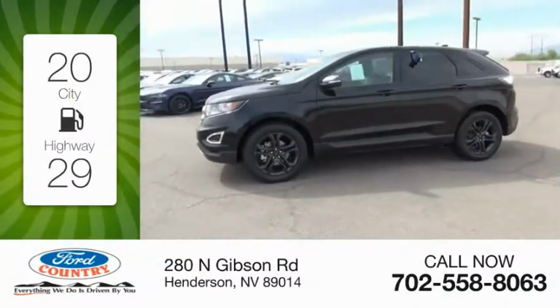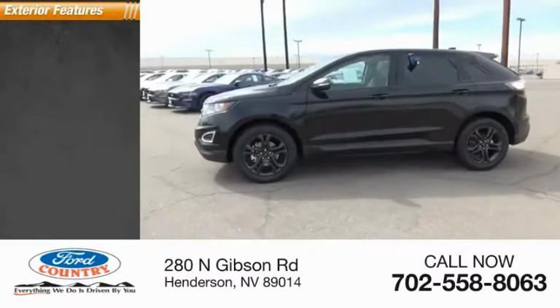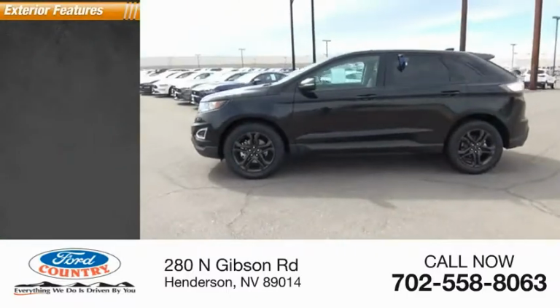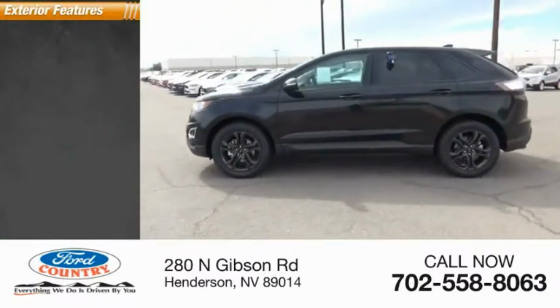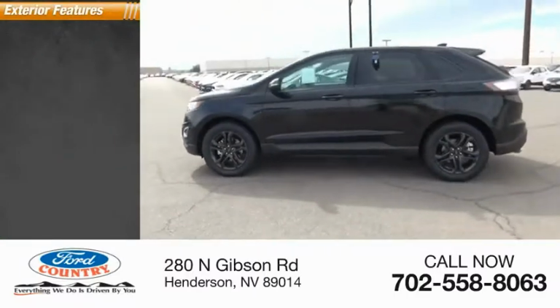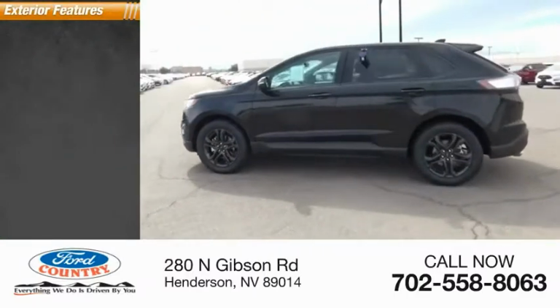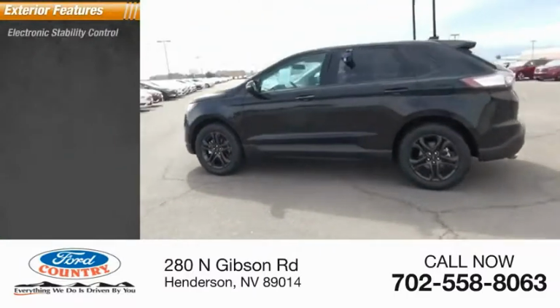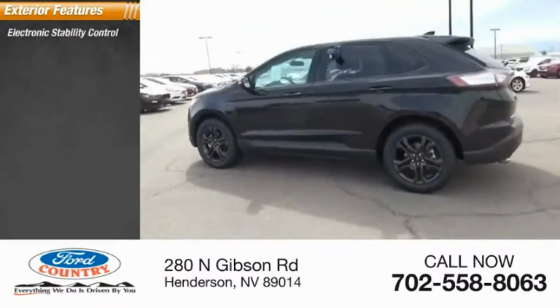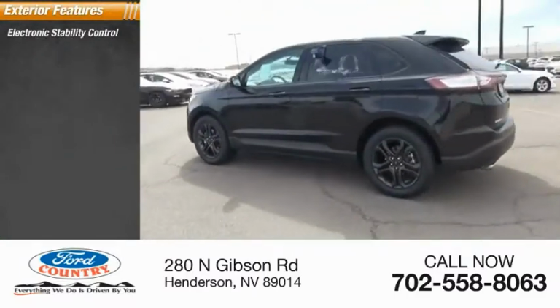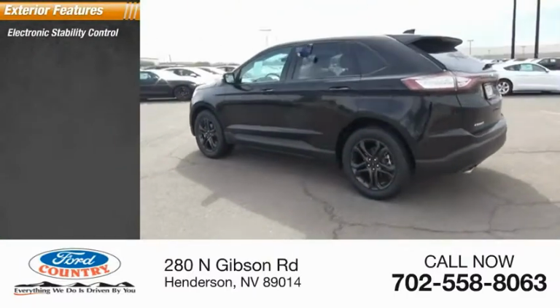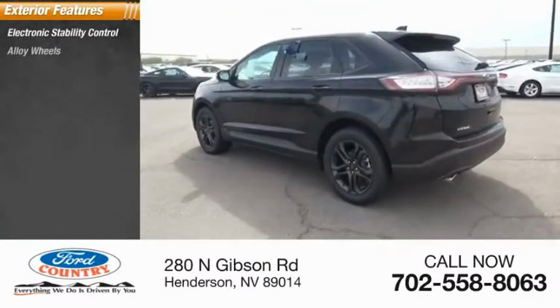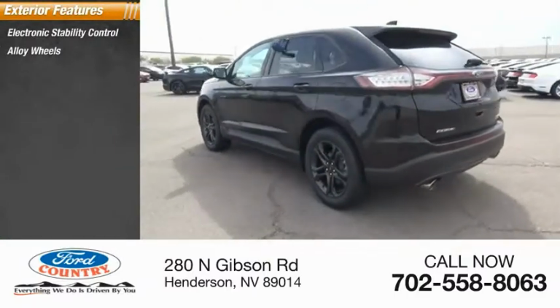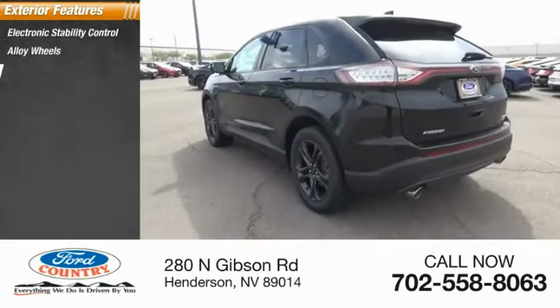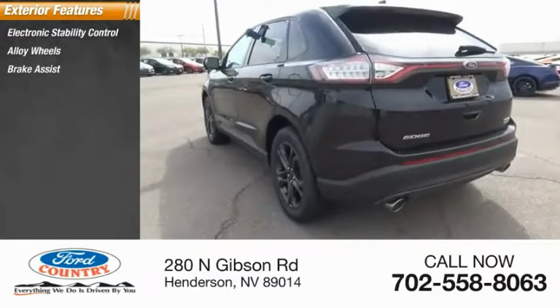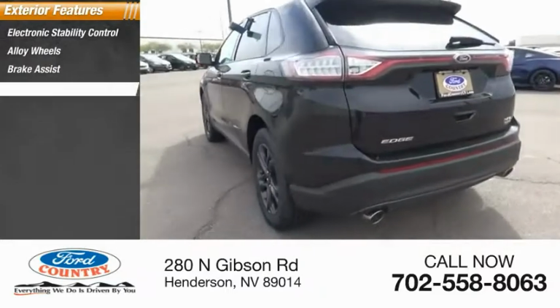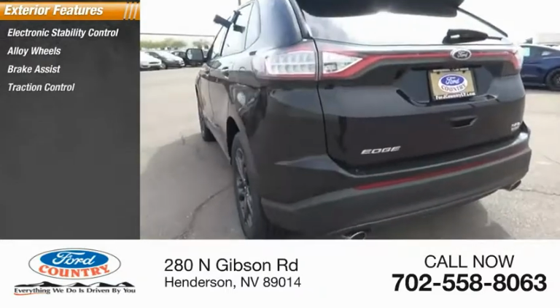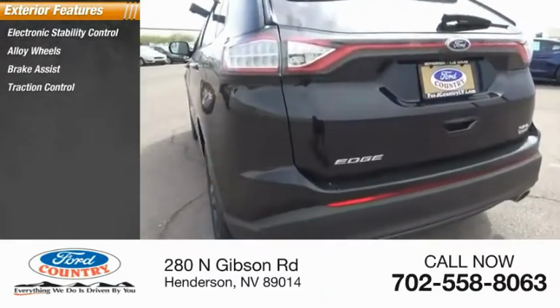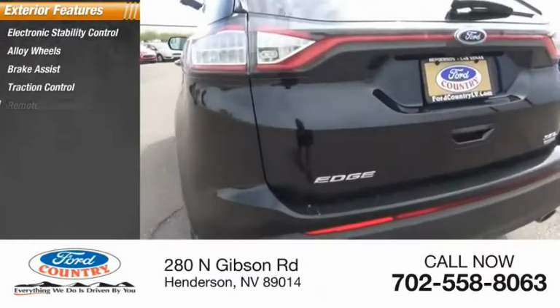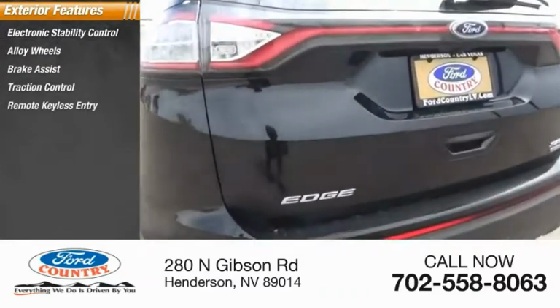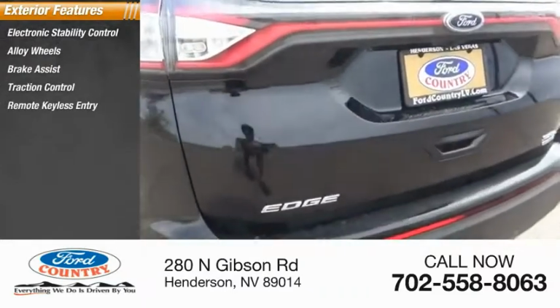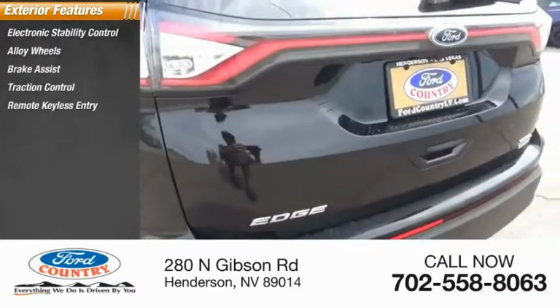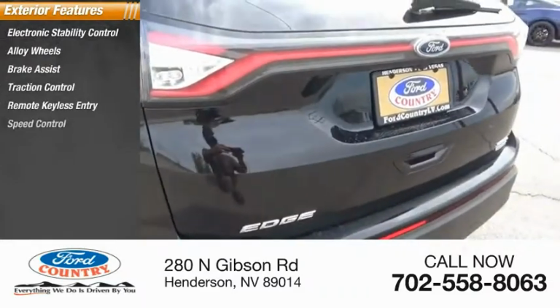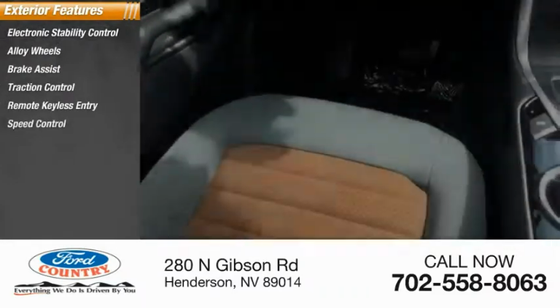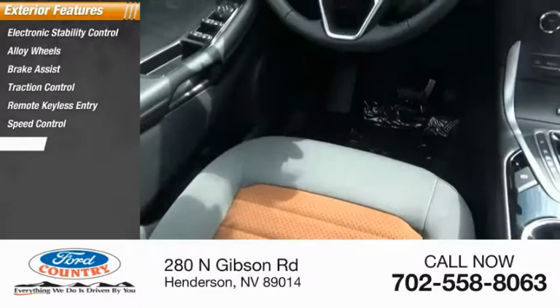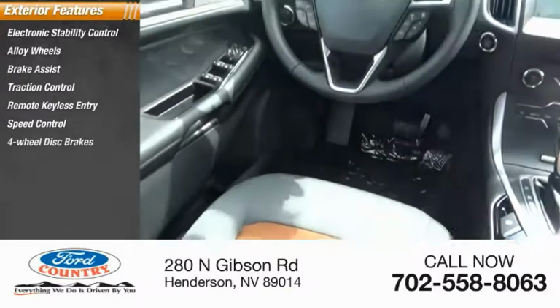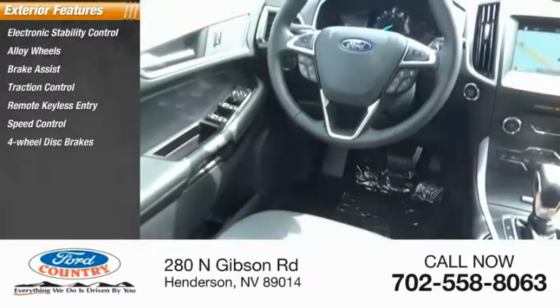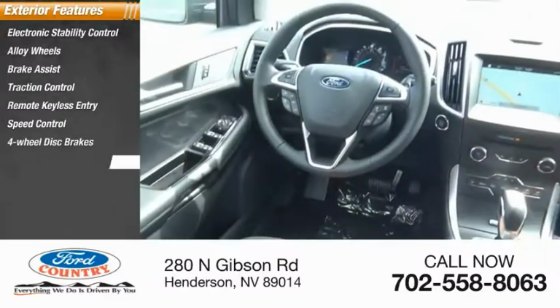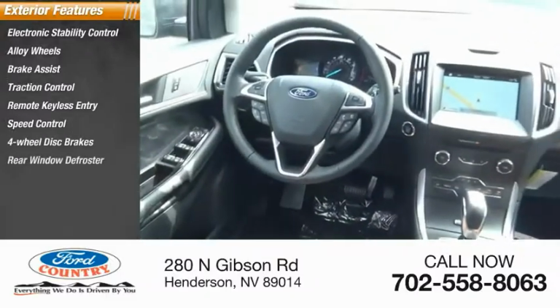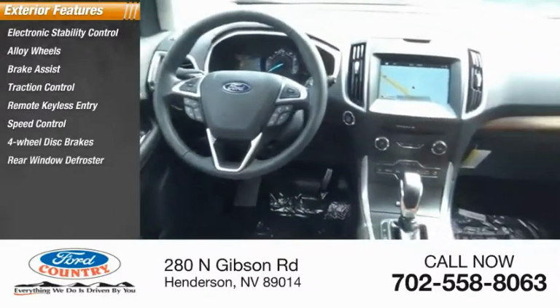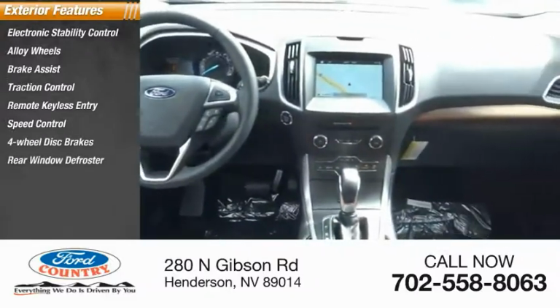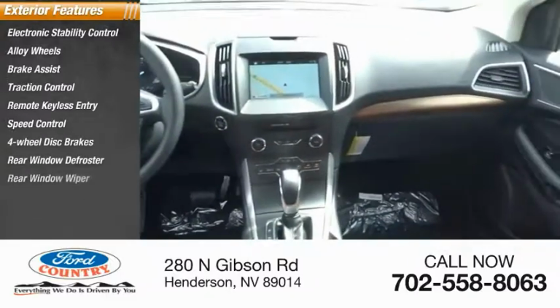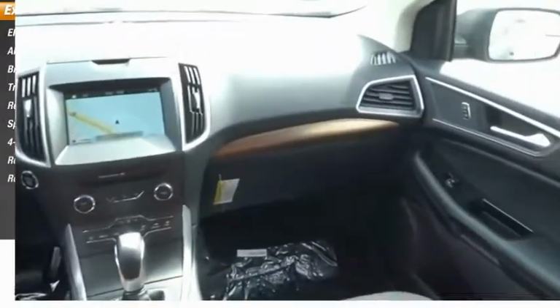Here are some of this vehicle's great options: electronic stability control, alloy wheels, brake assist, traction control, remote keyless entry, speed control, four-wheel disc brakes, rear window defroster, rear window wiper.